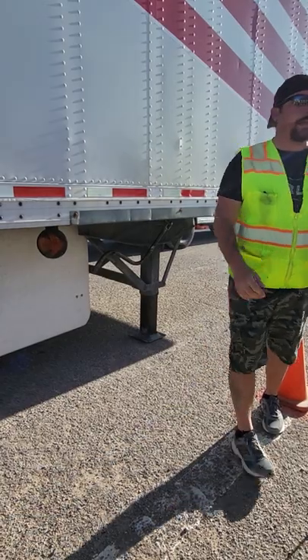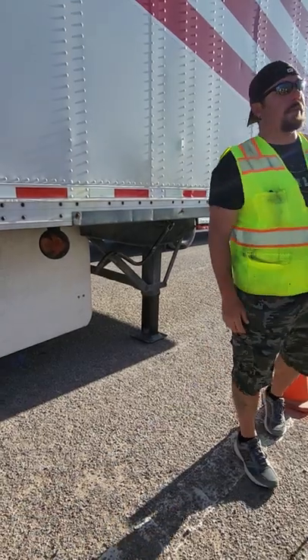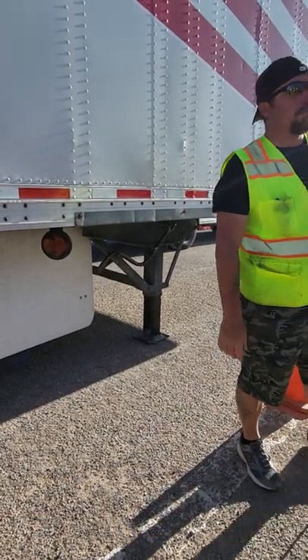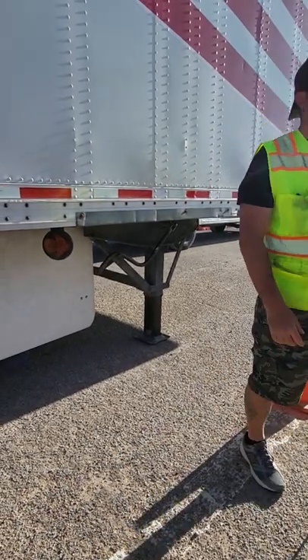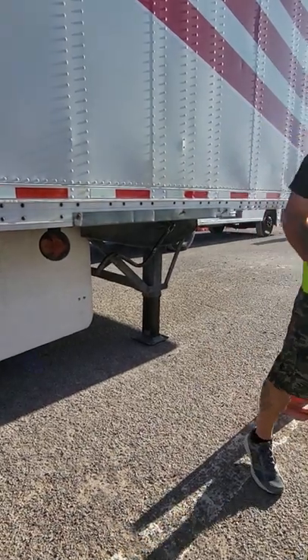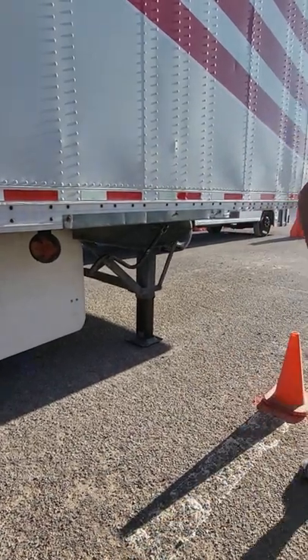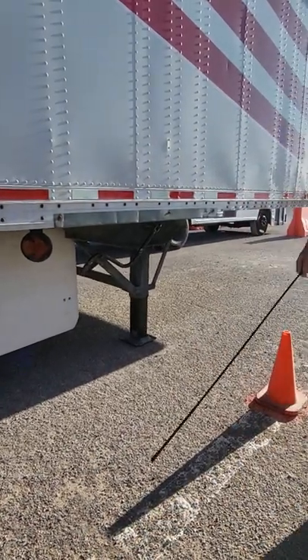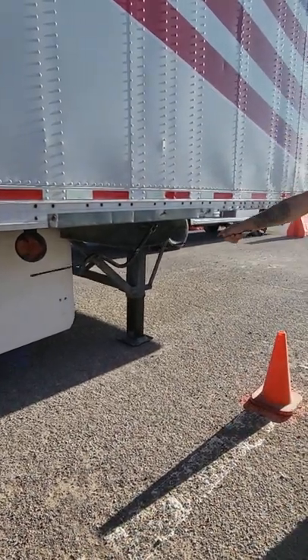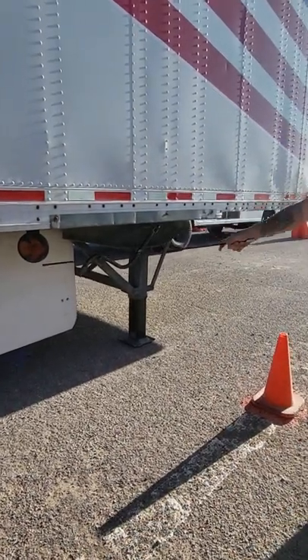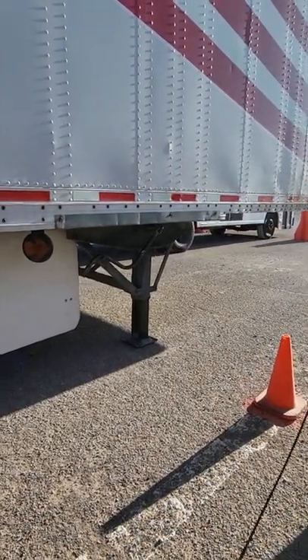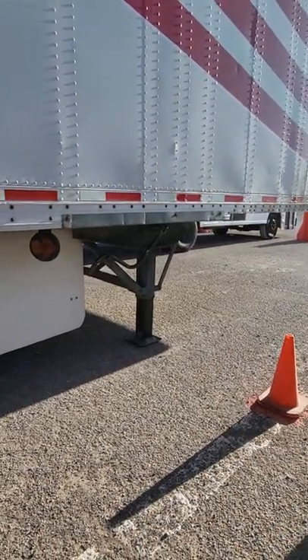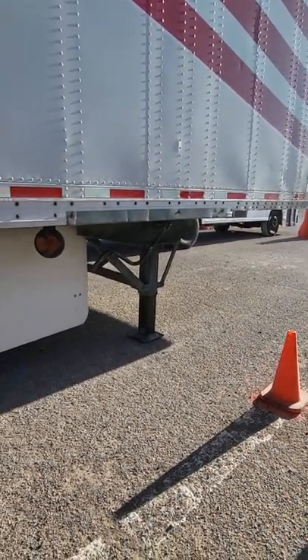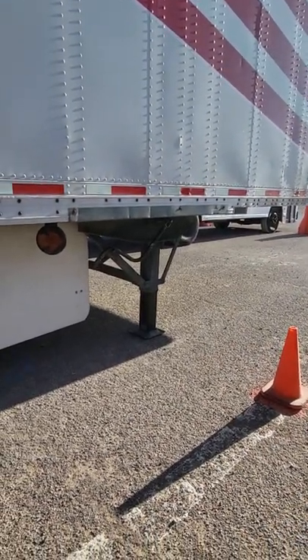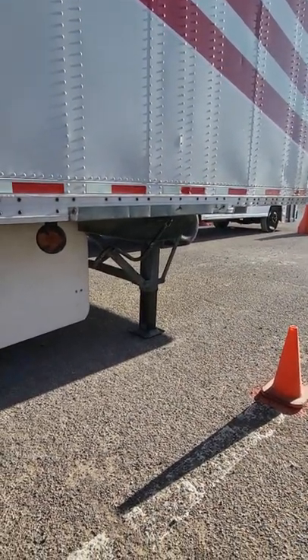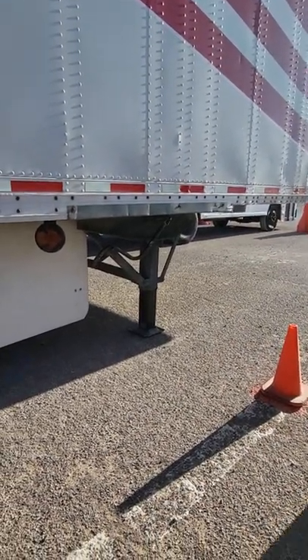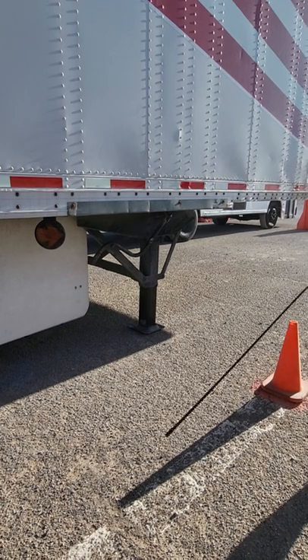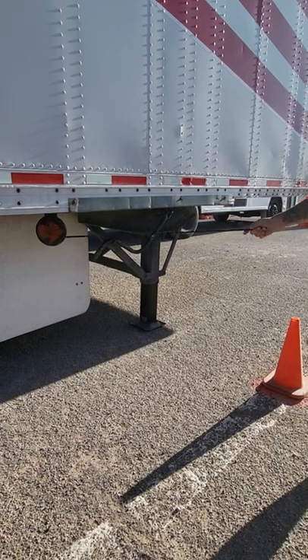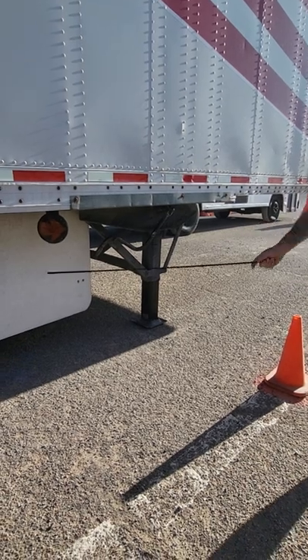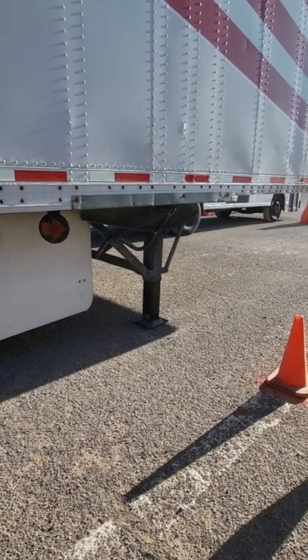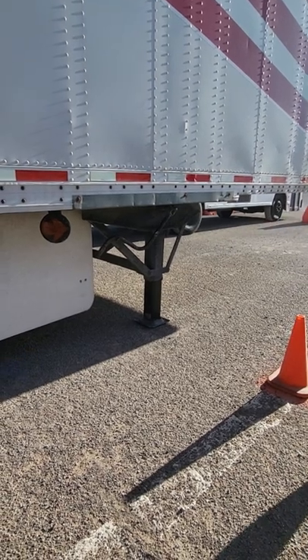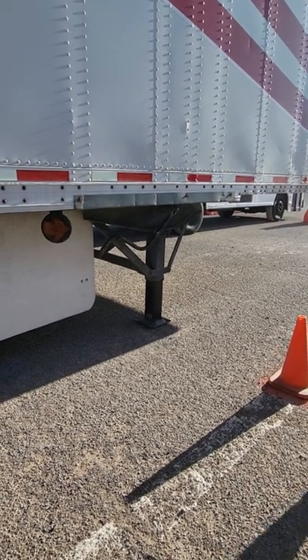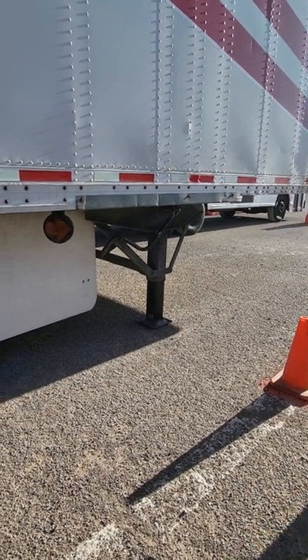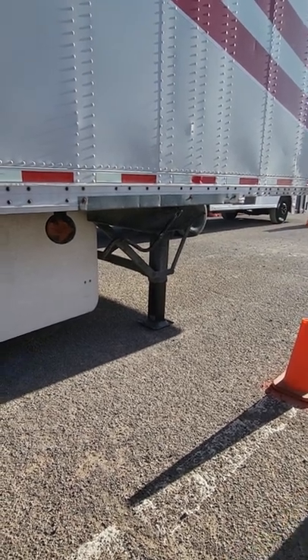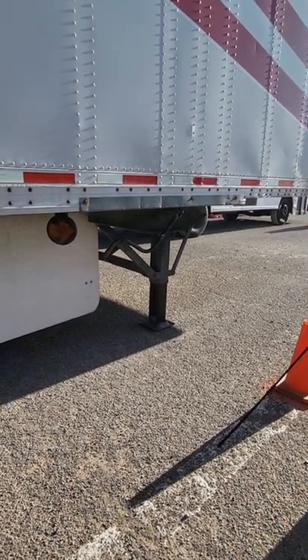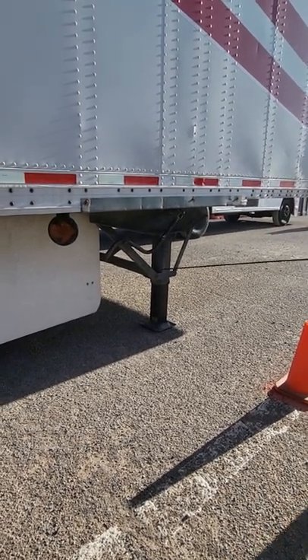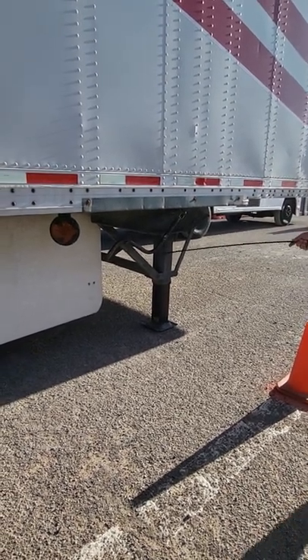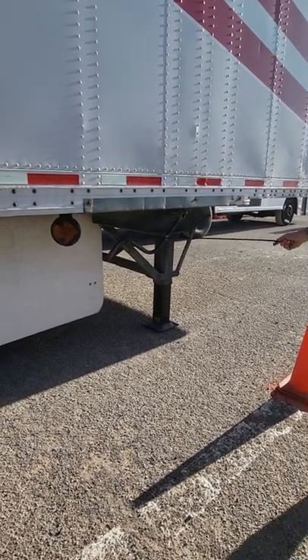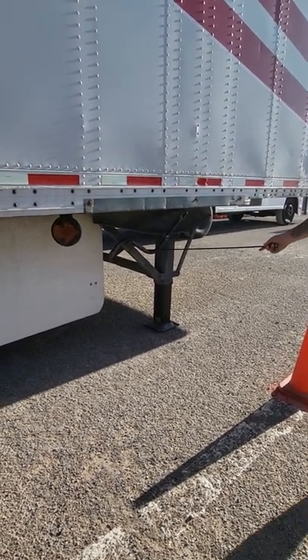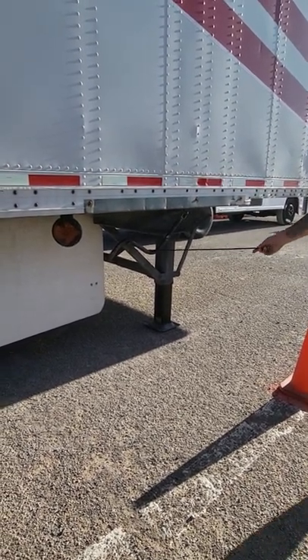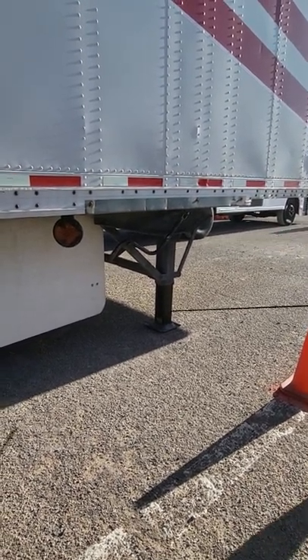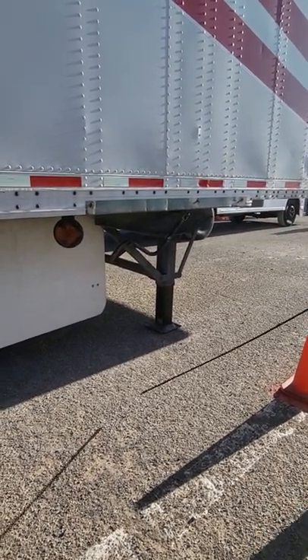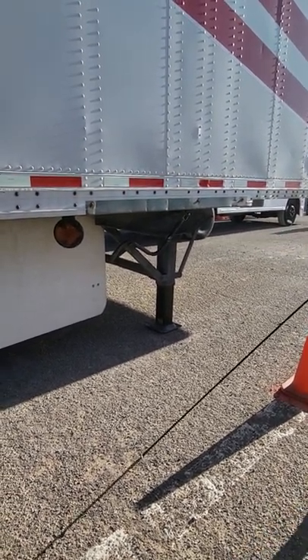Most trailers don't have these standalone lights — we only have two that do. Everything else, you only need to come to this side if your landing gear lever is on this side.